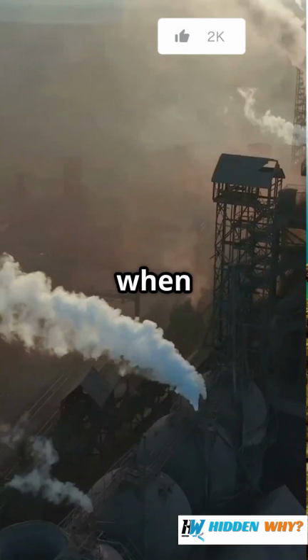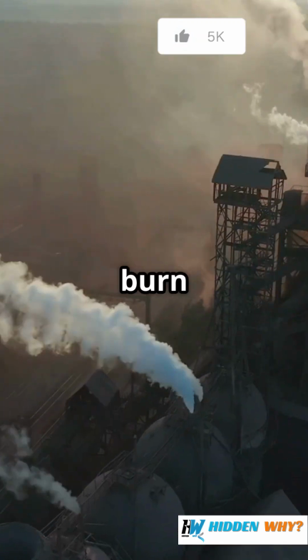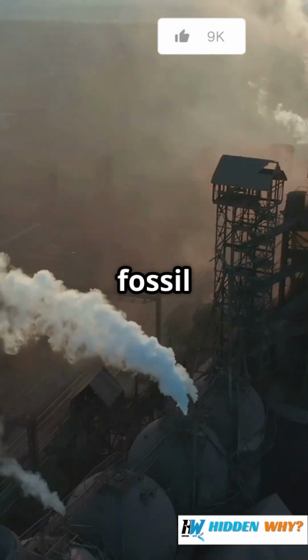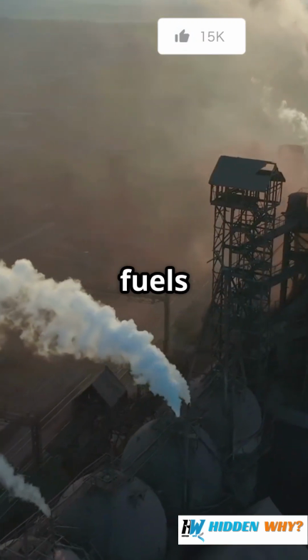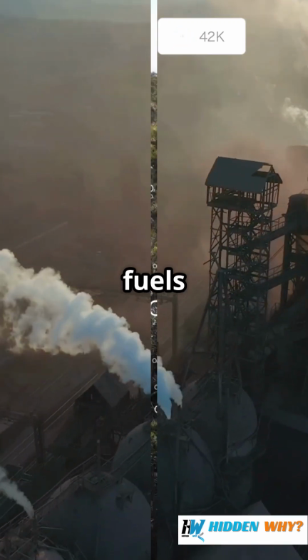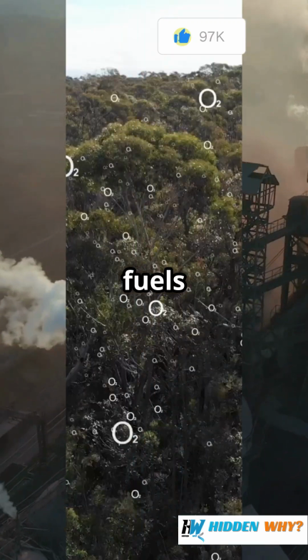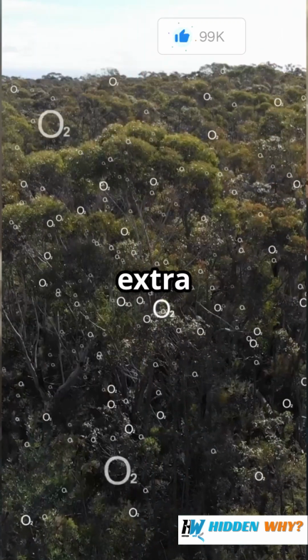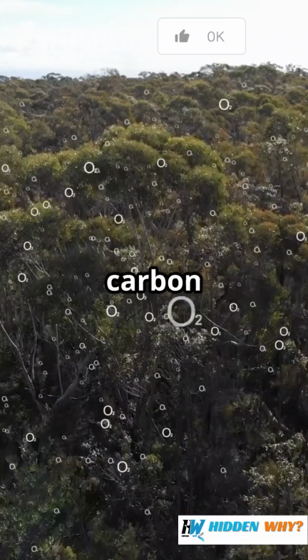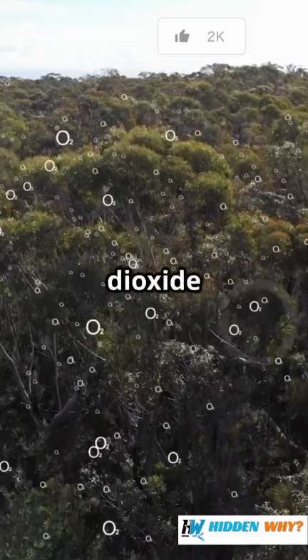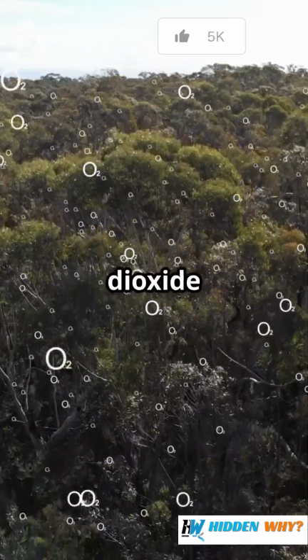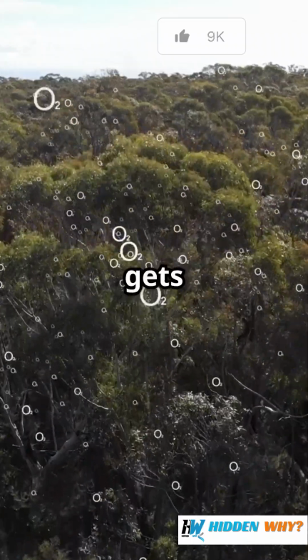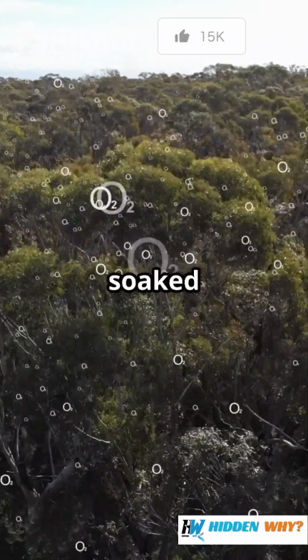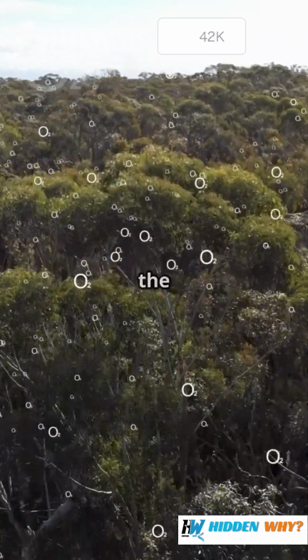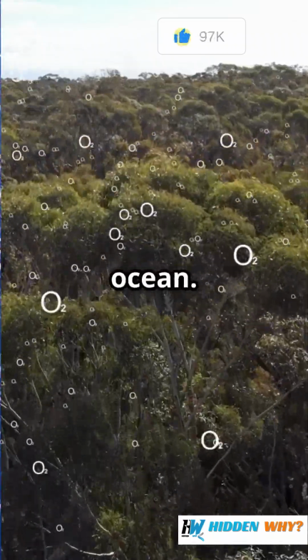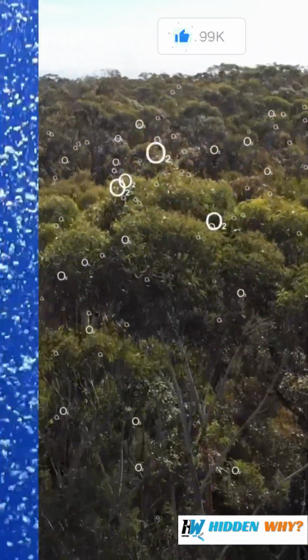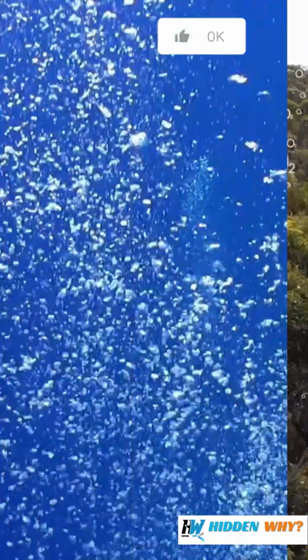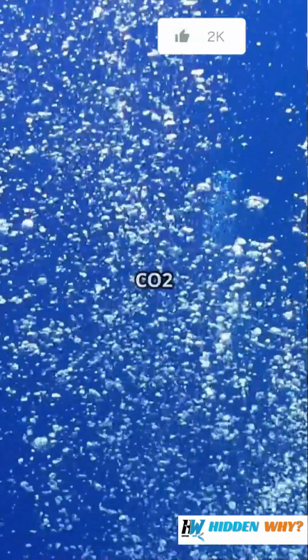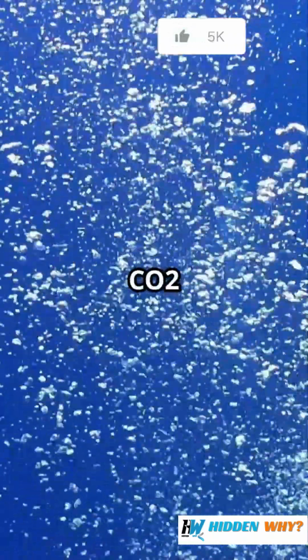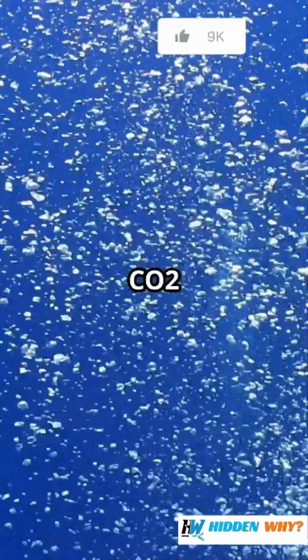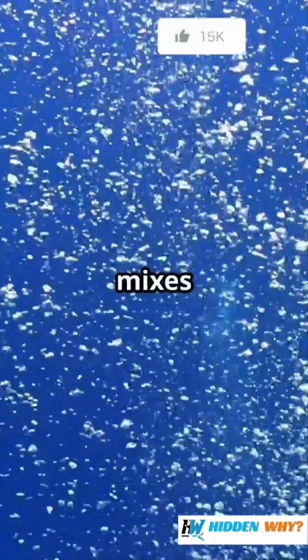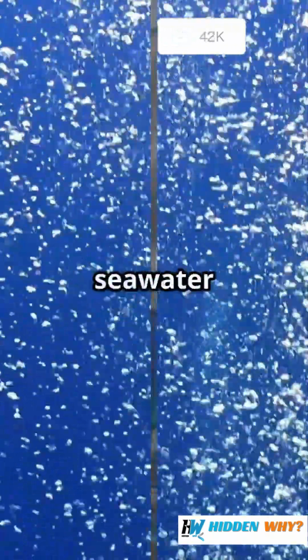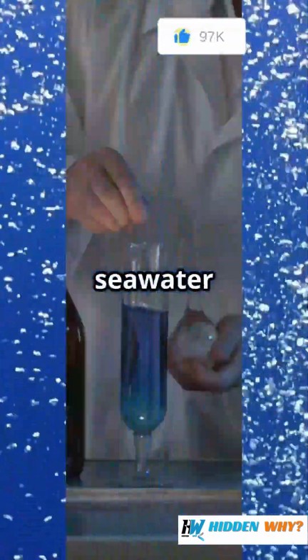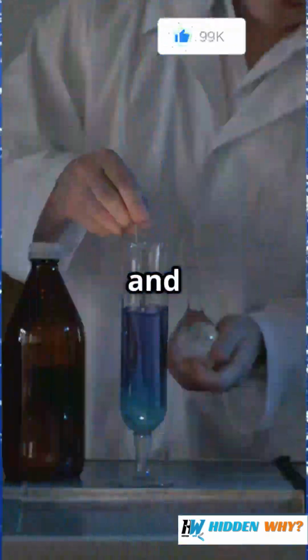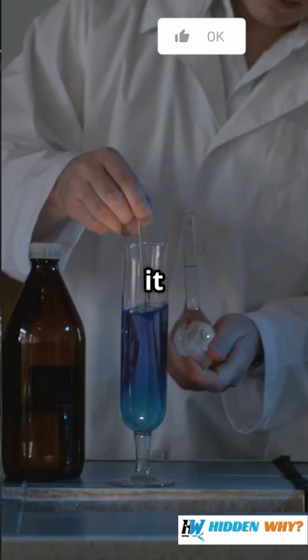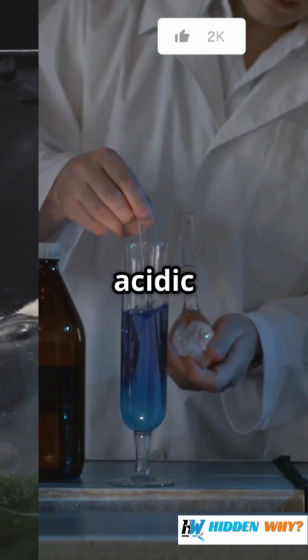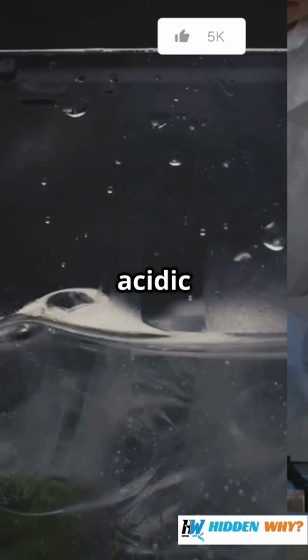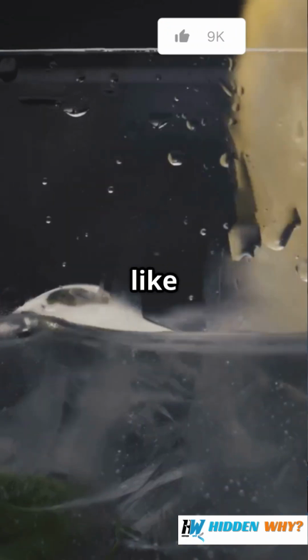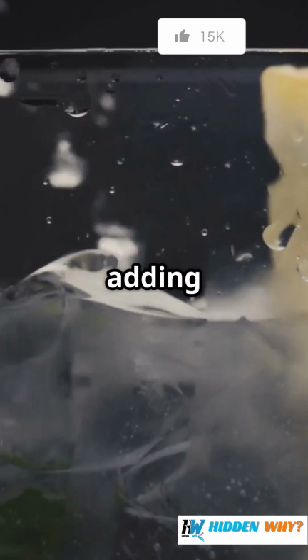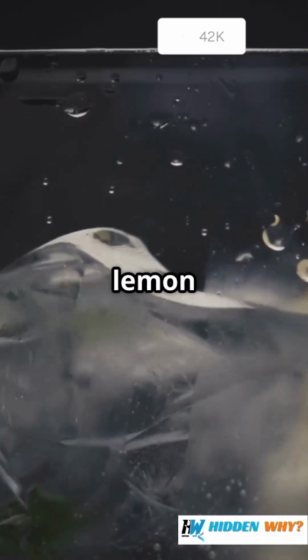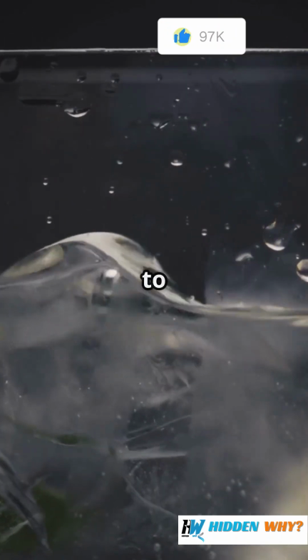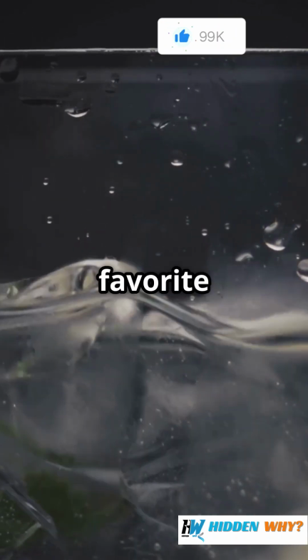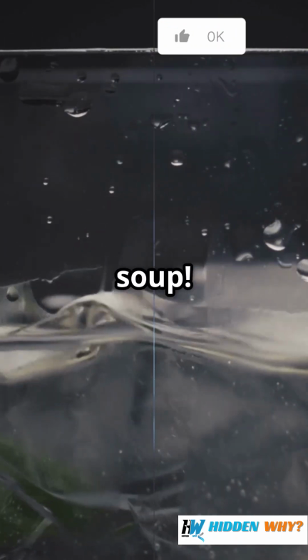When we burn fossil fuels, extra carbon dioxide gets soaked up by the ocean. That CO2 mixes with seawater and makes it more acidic, kind of like adding lemon juice to your favourite soup.